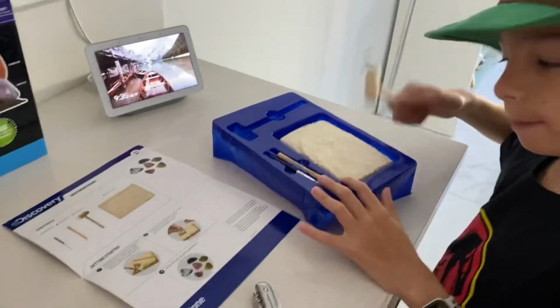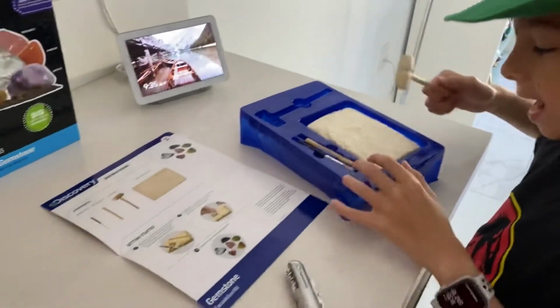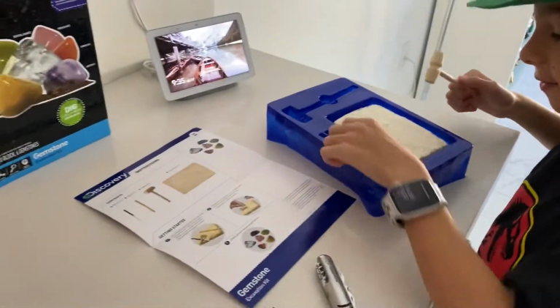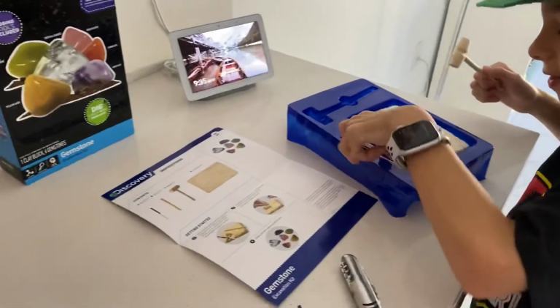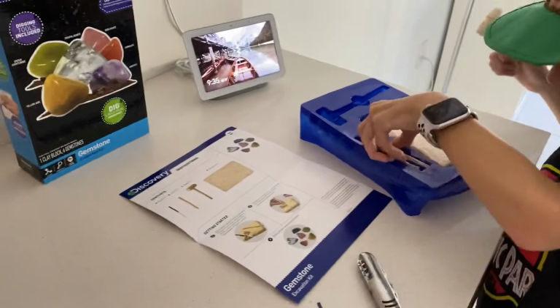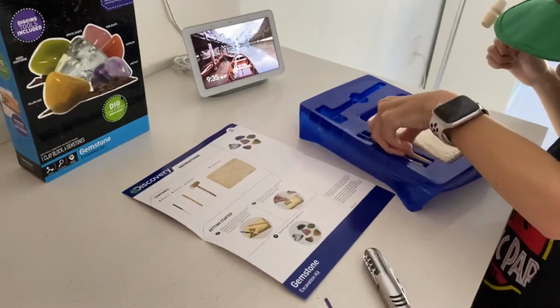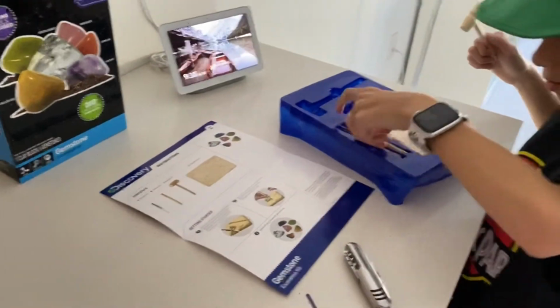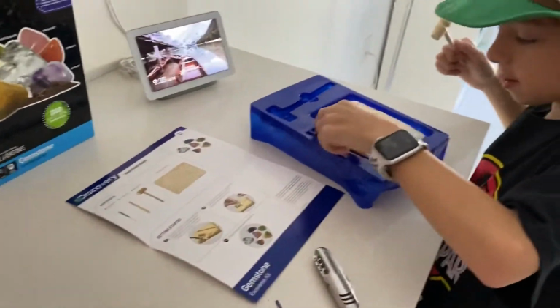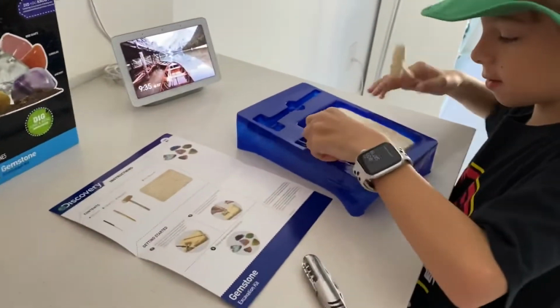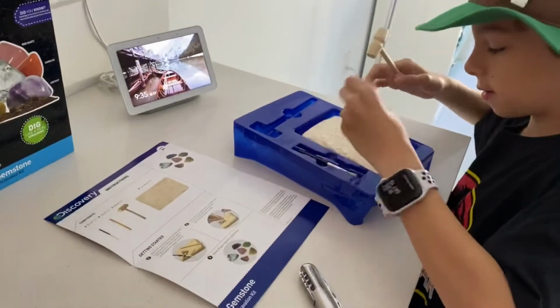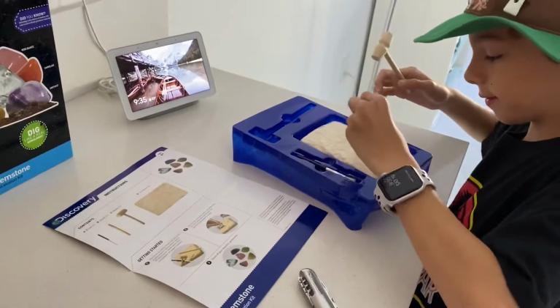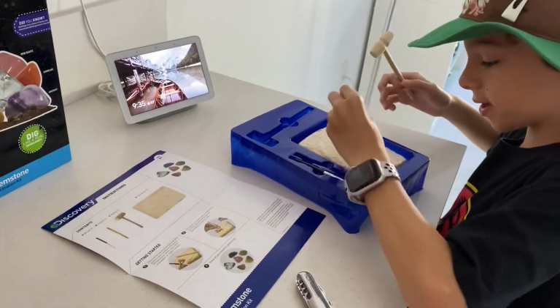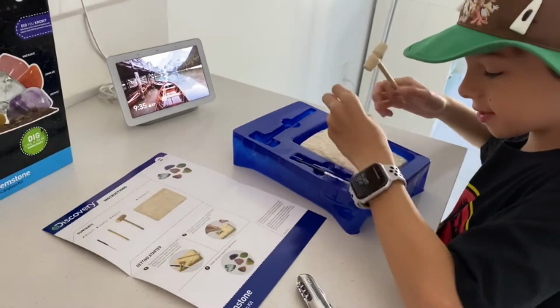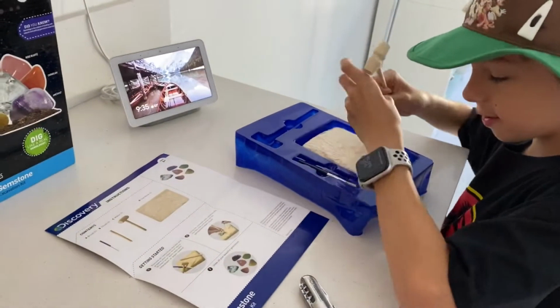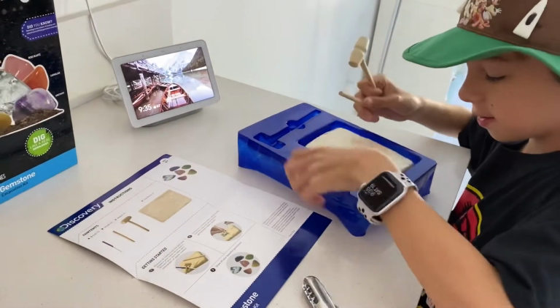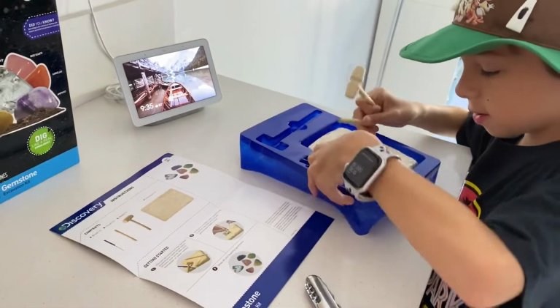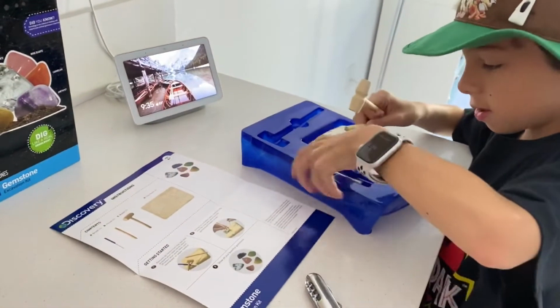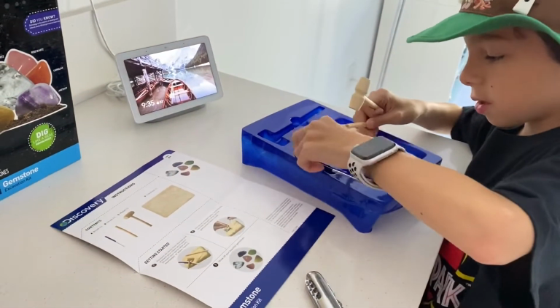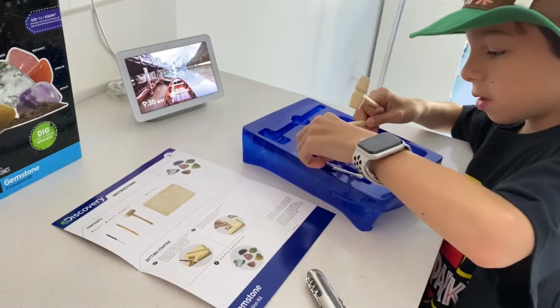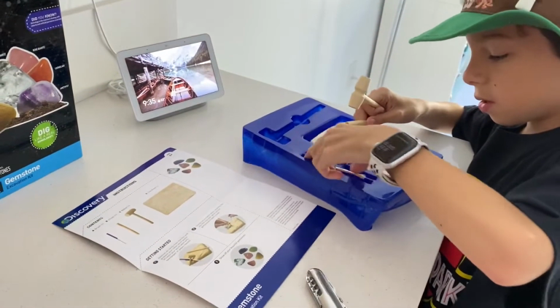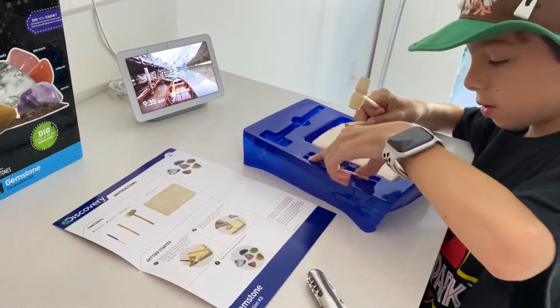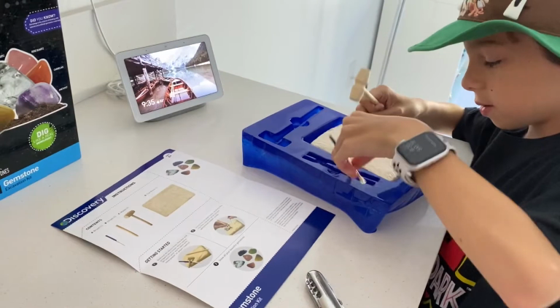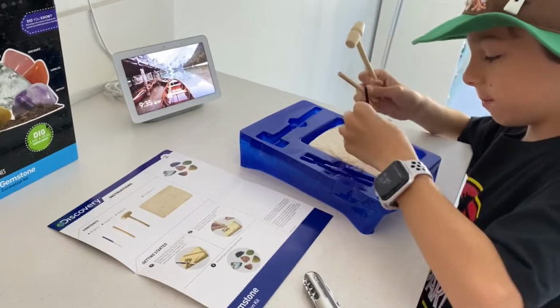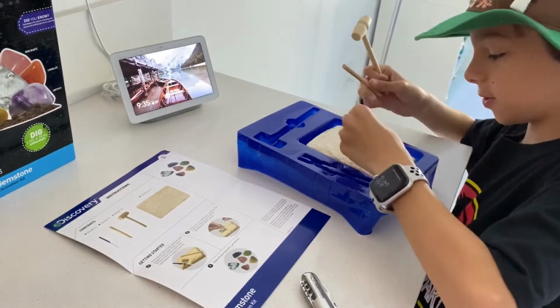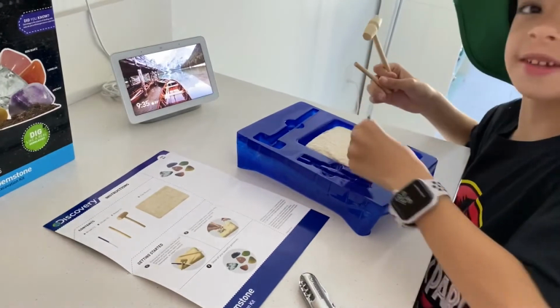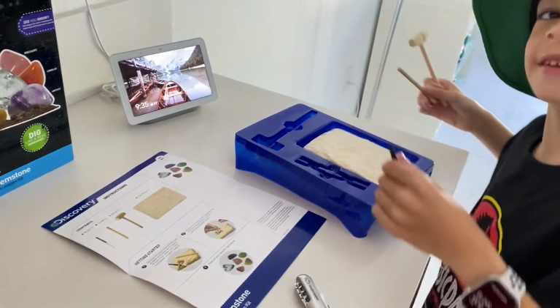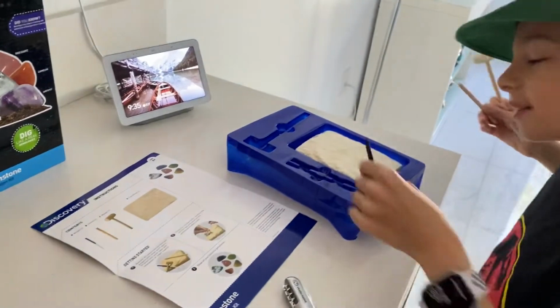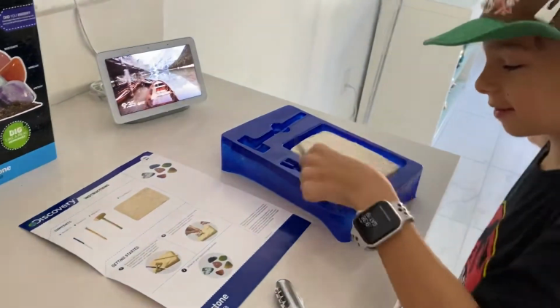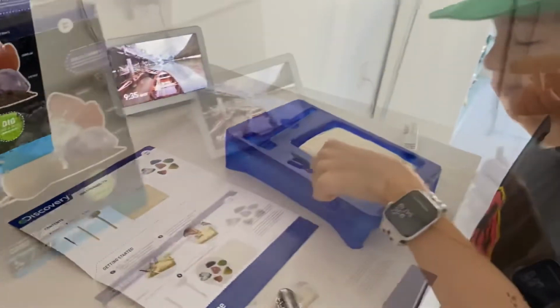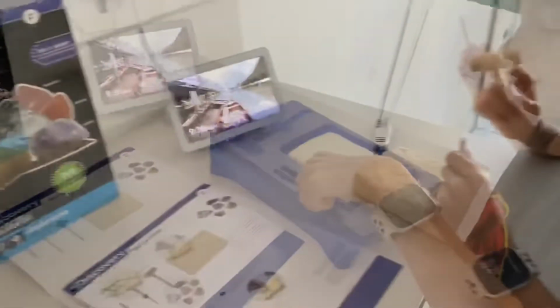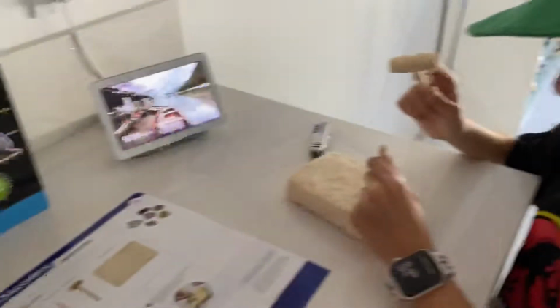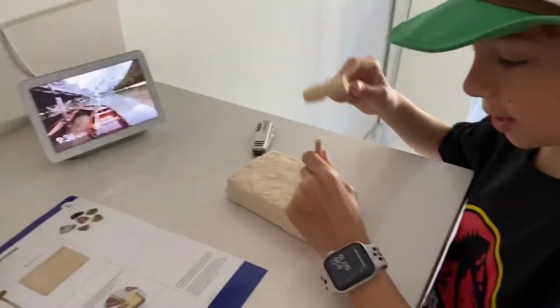Batter it, dig it, brush it — let's start!